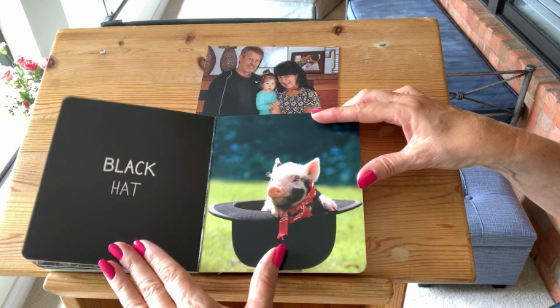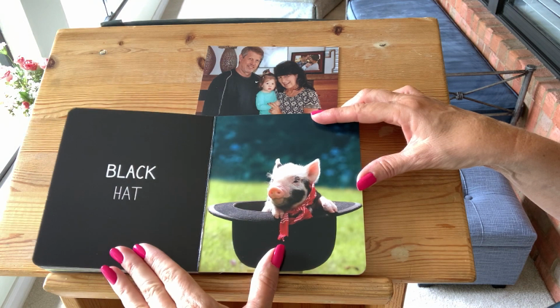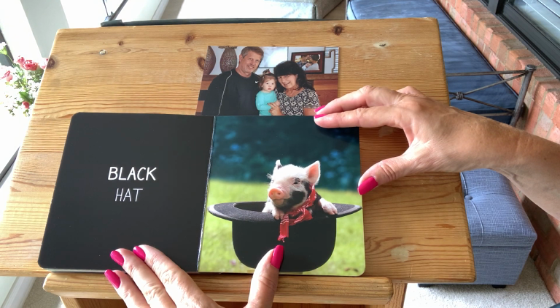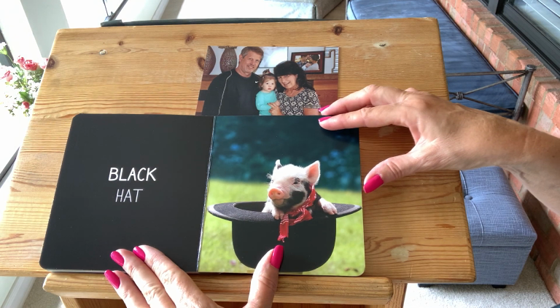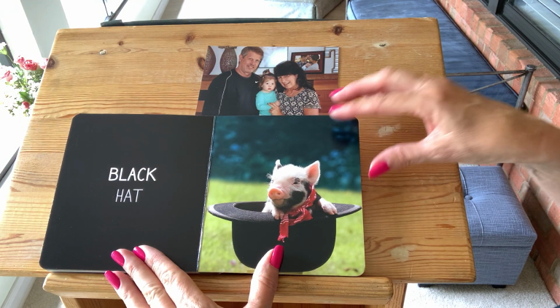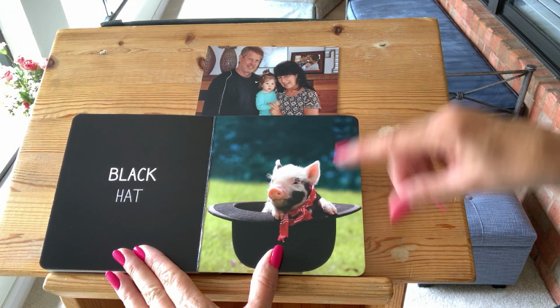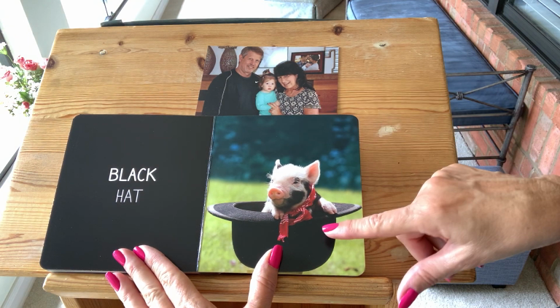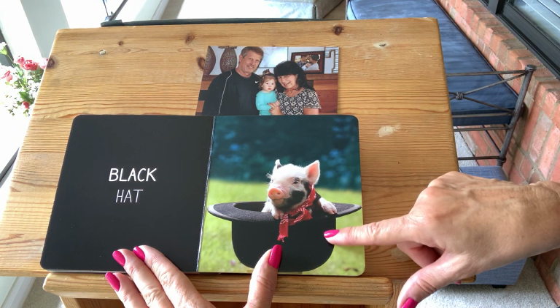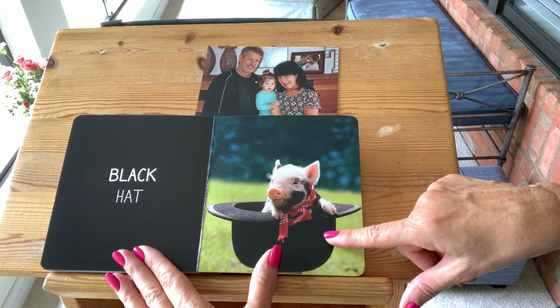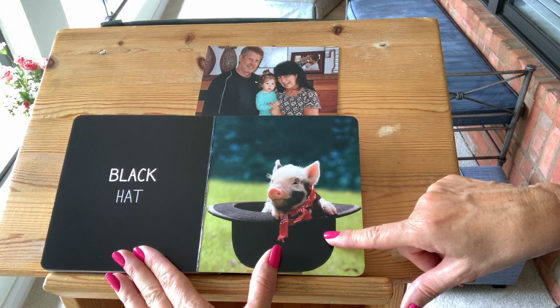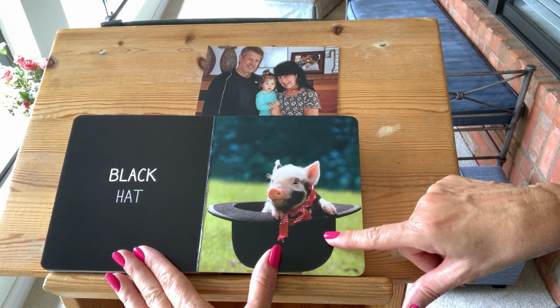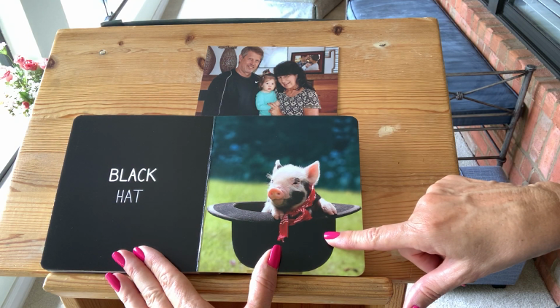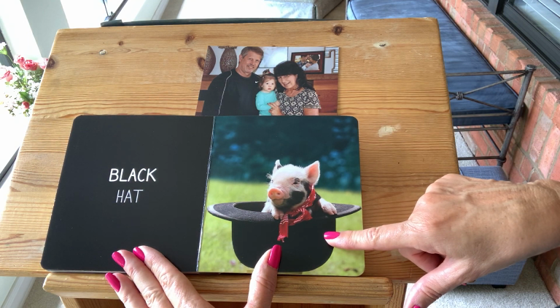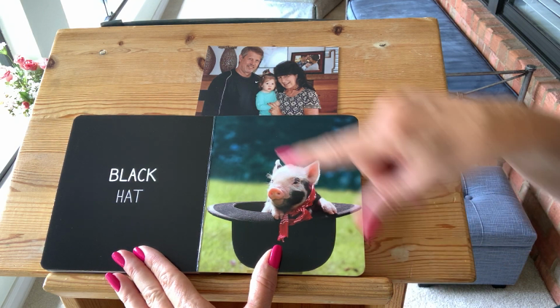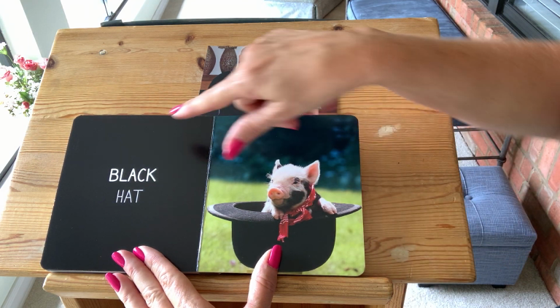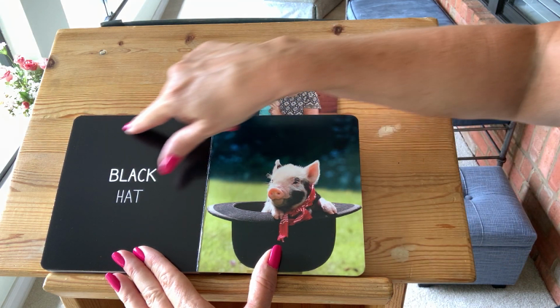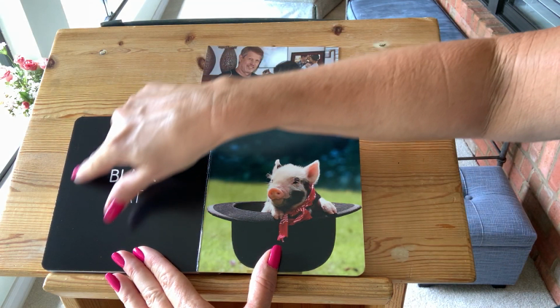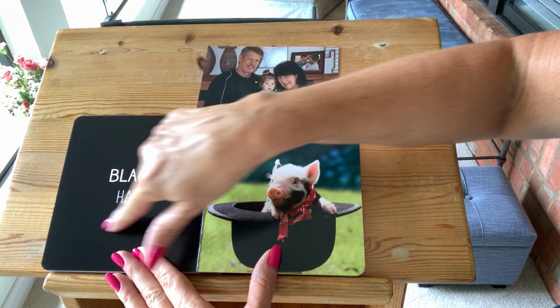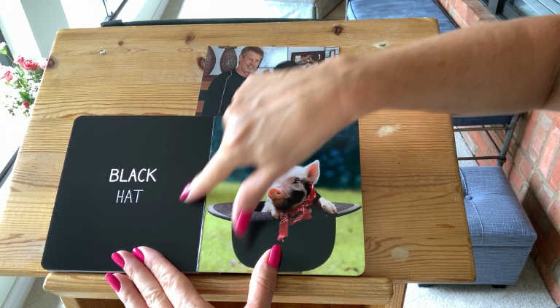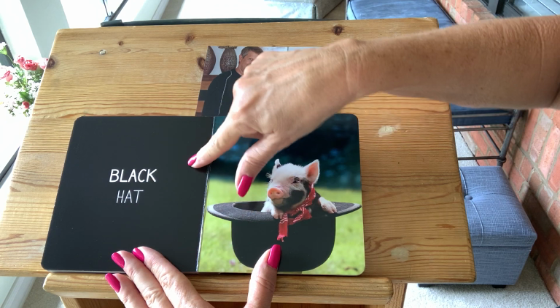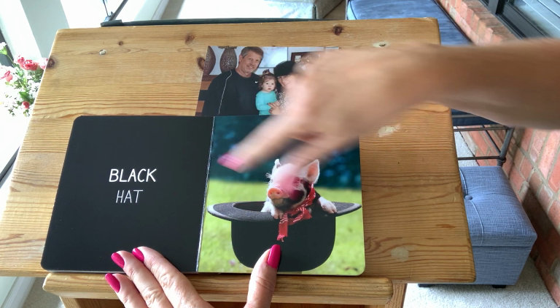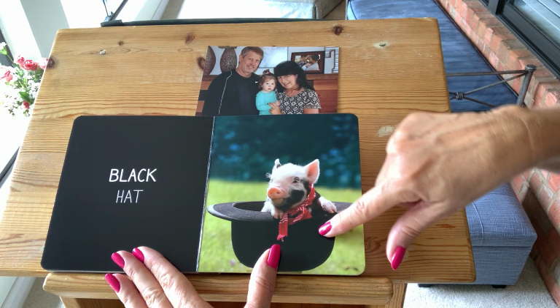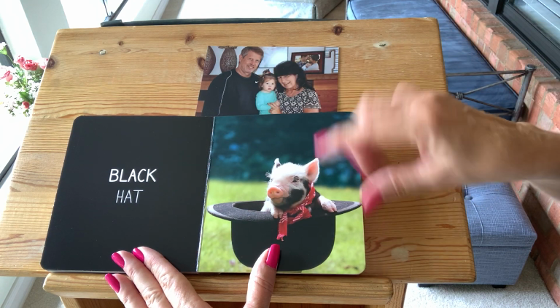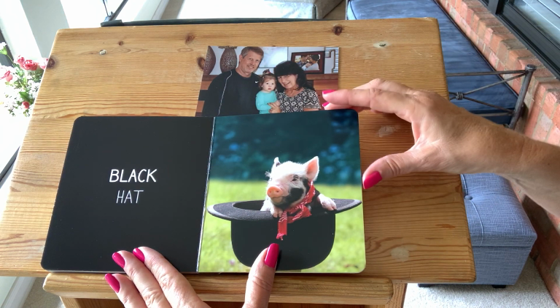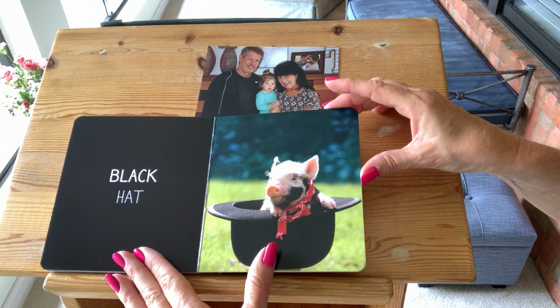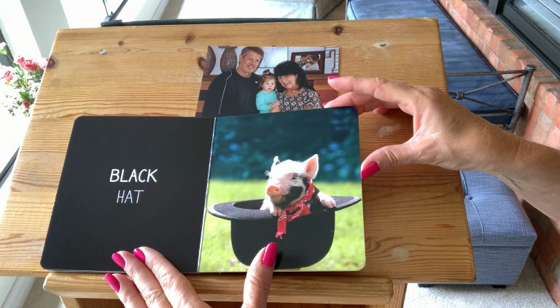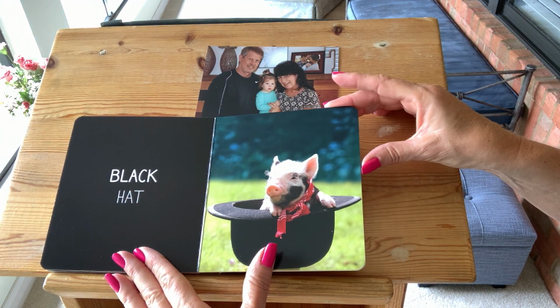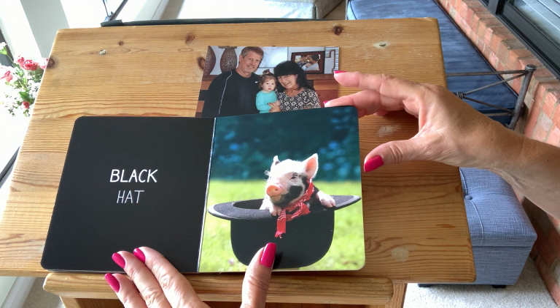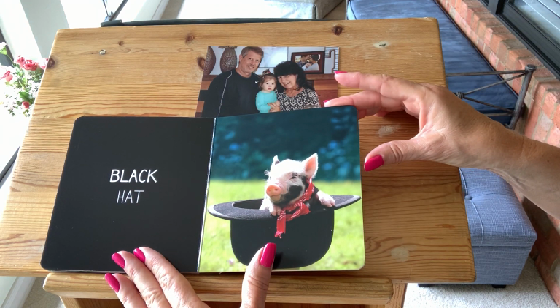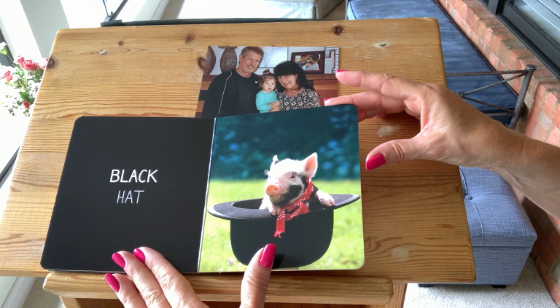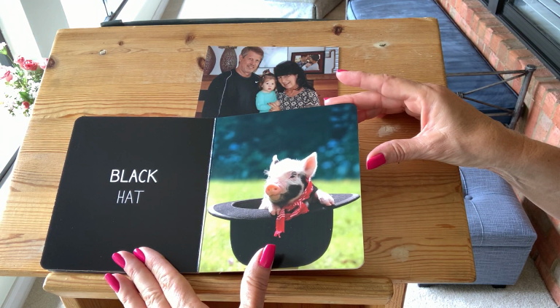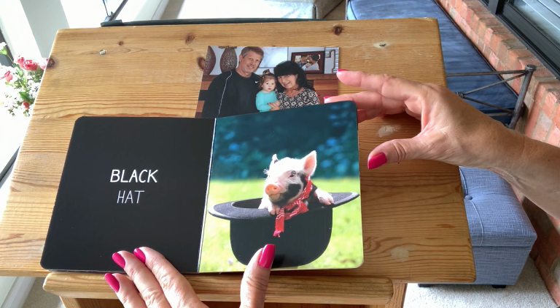Black. The pig is in a black hat. Black. Say black. That's right. Black.